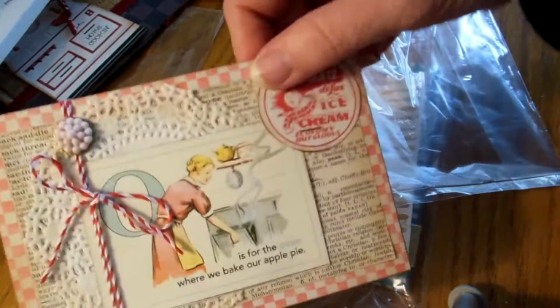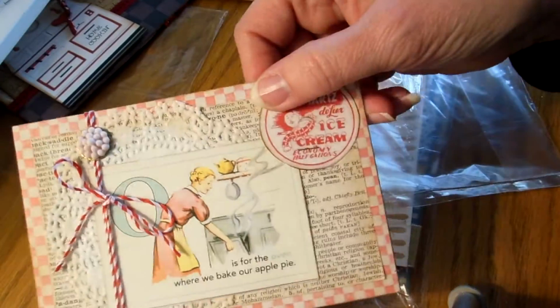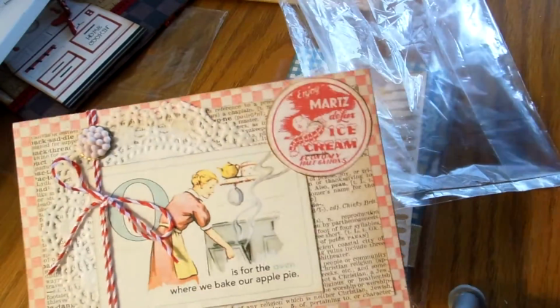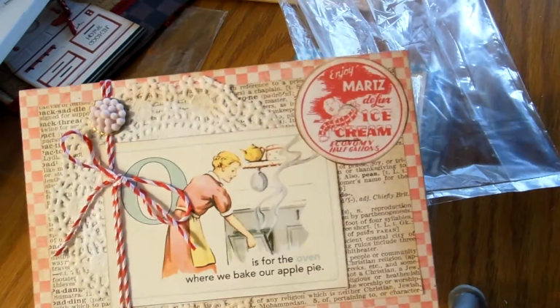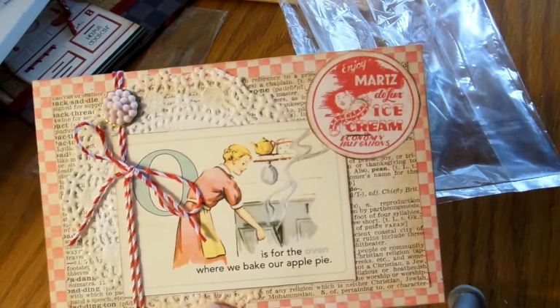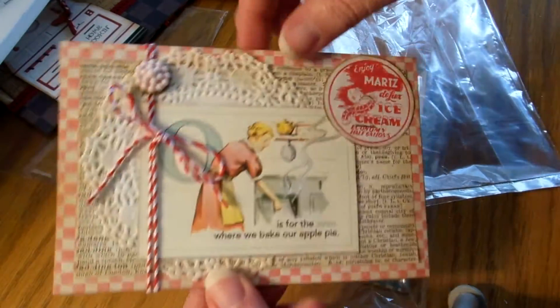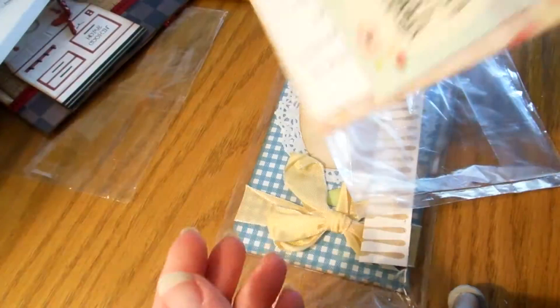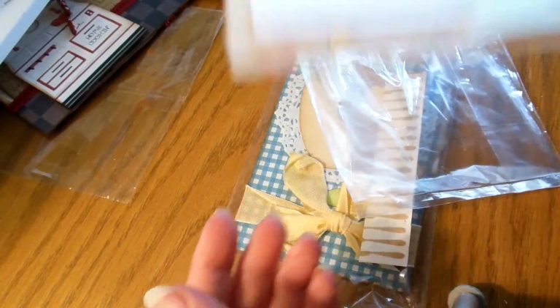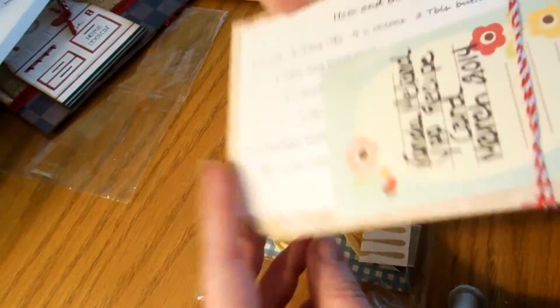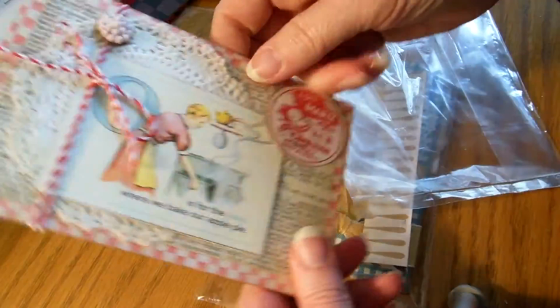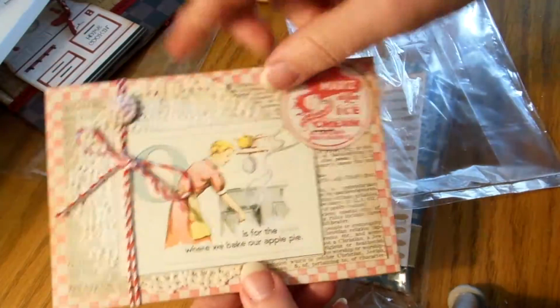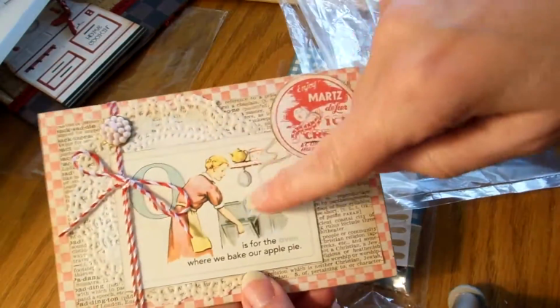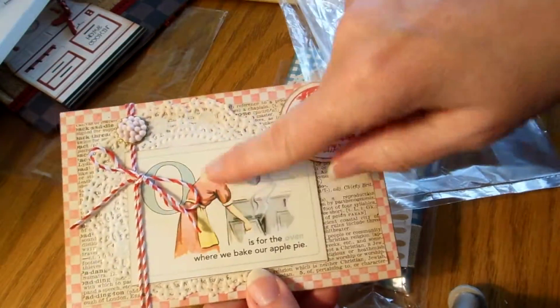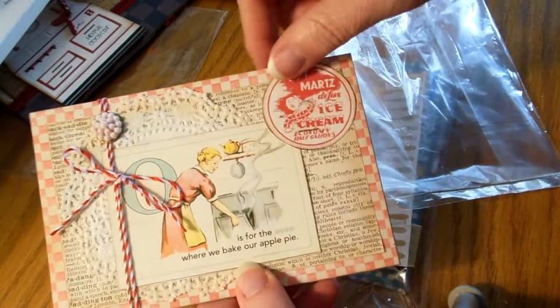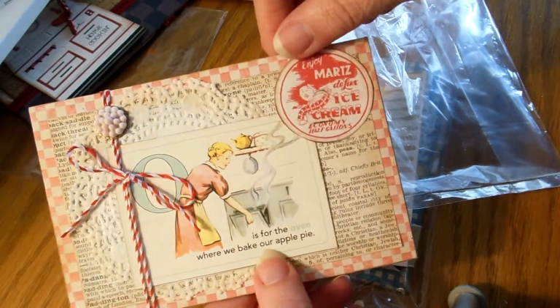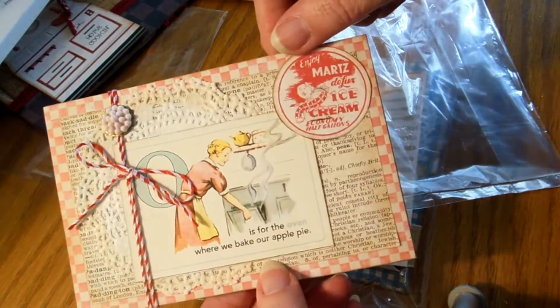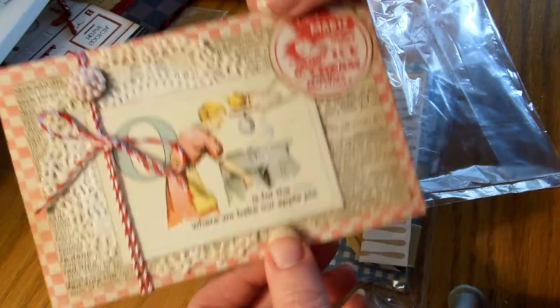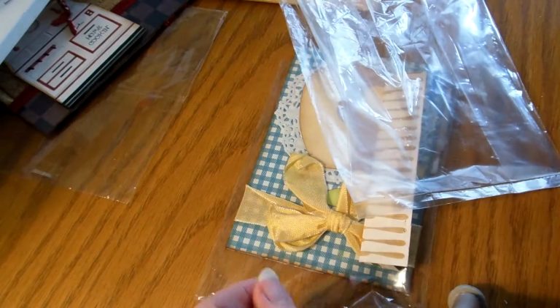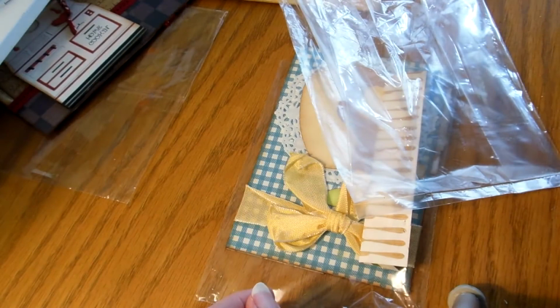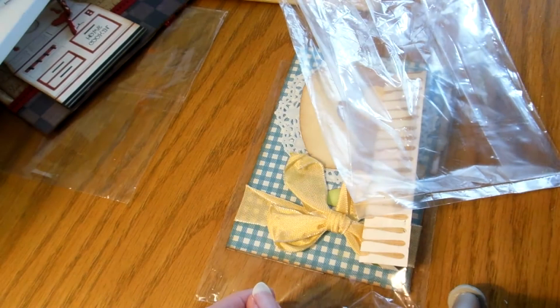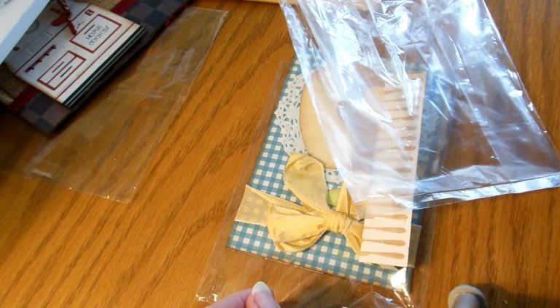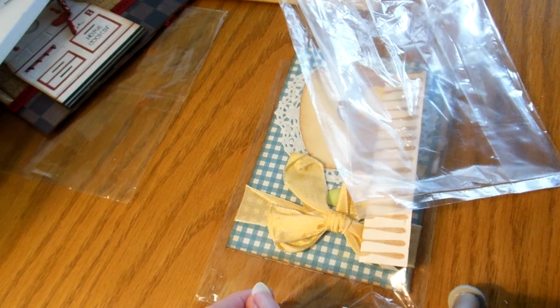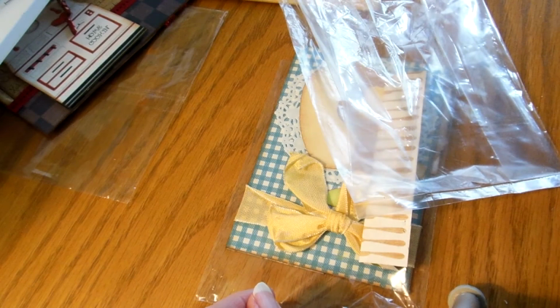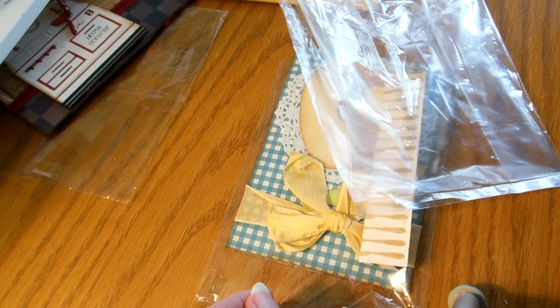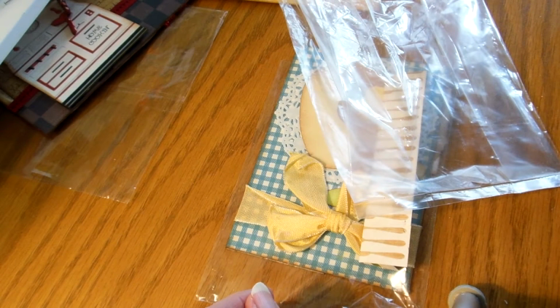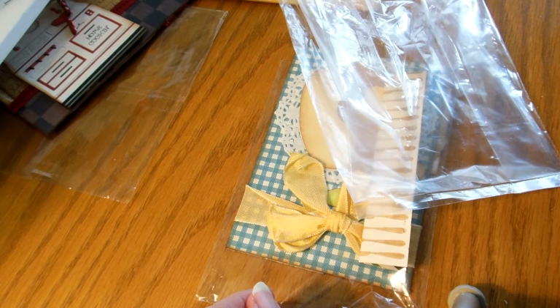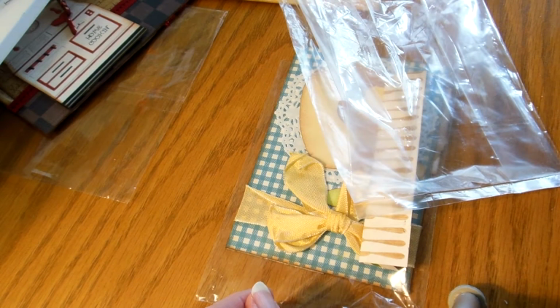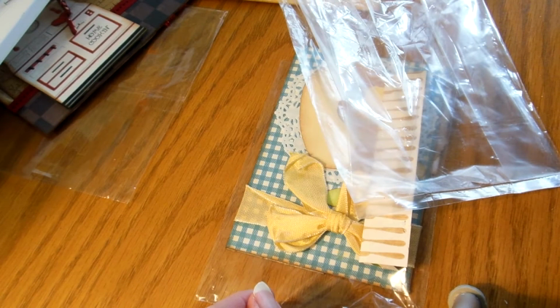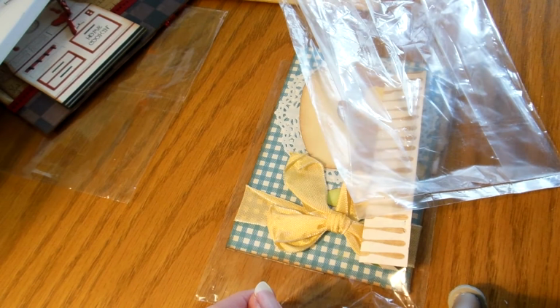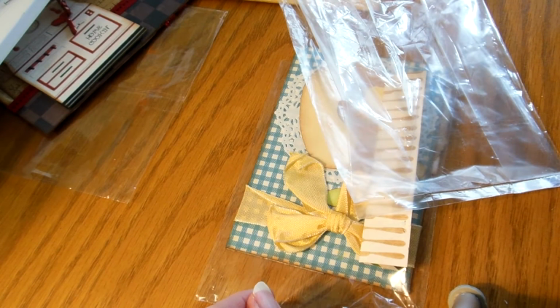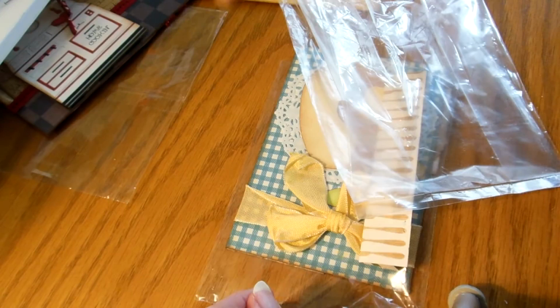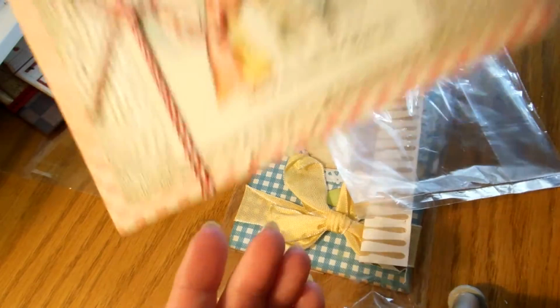This is really cute, Vanda. I love the card — I bet that's October Afternoon, or maybe she found it online.